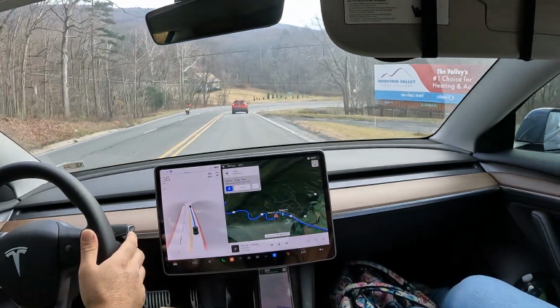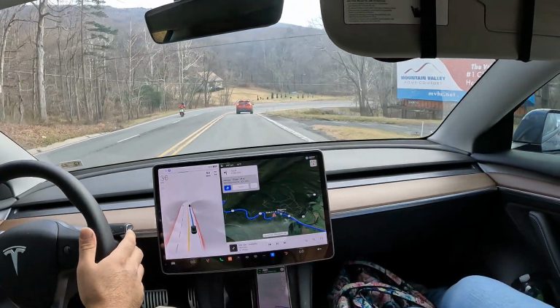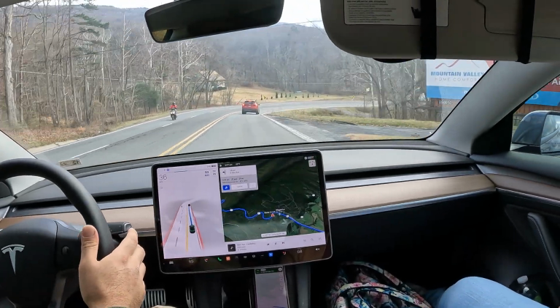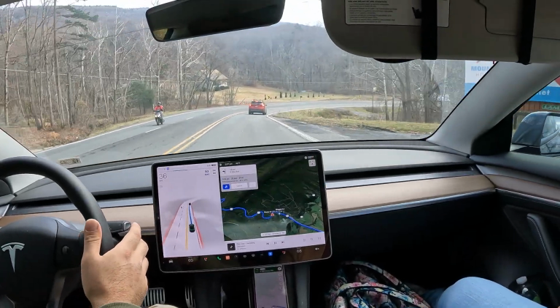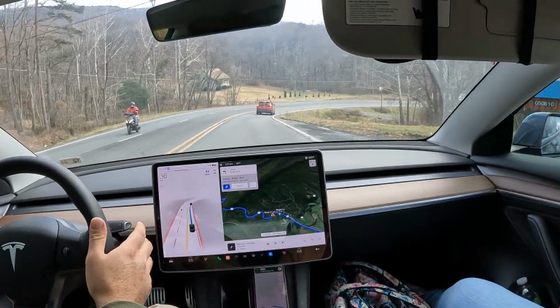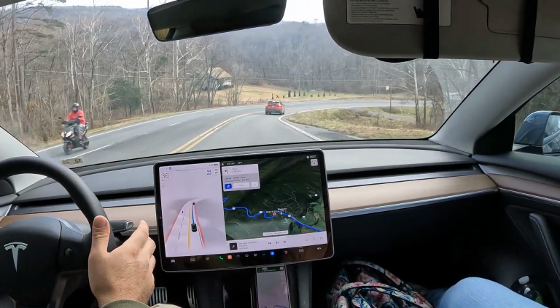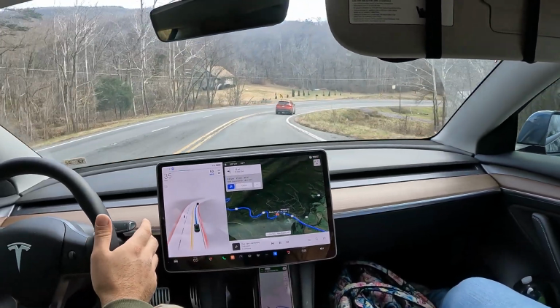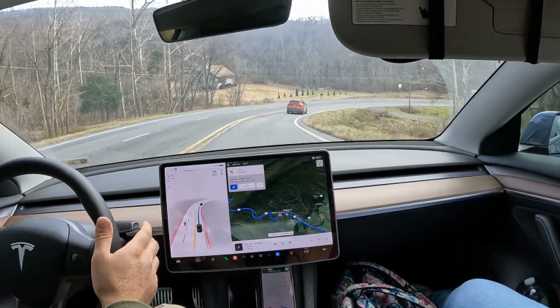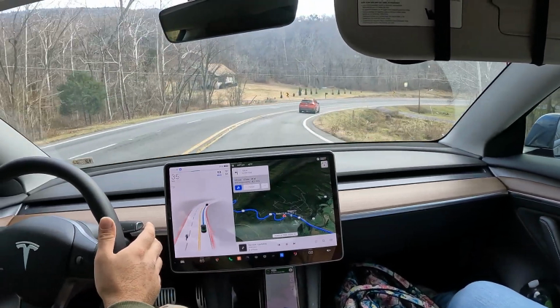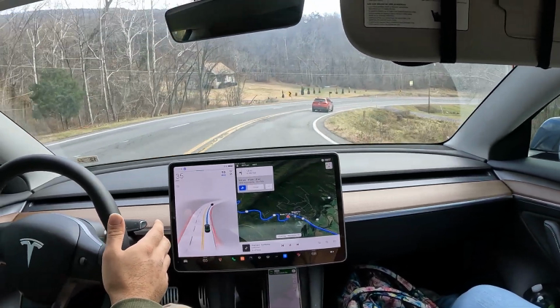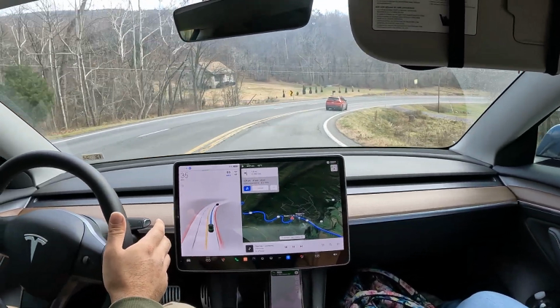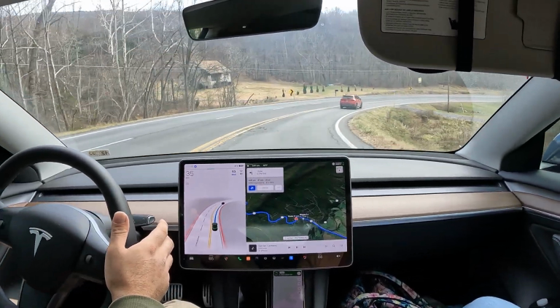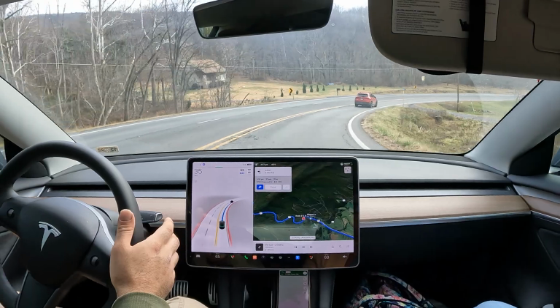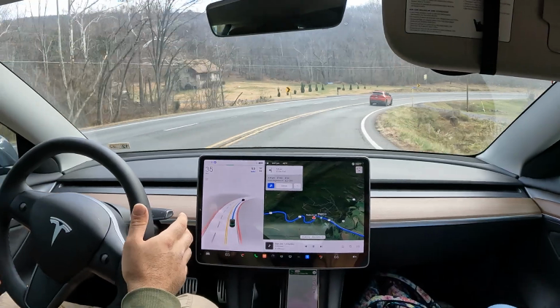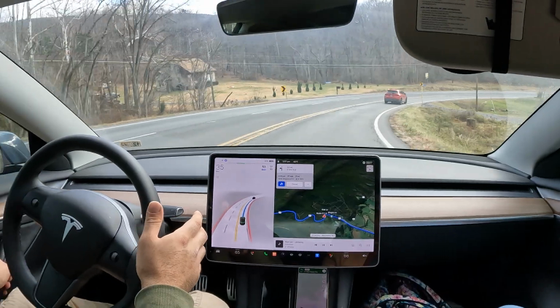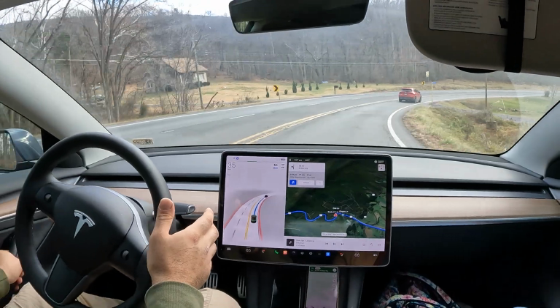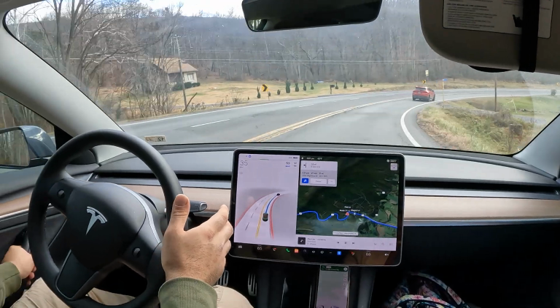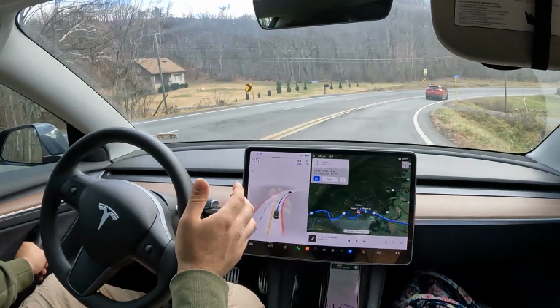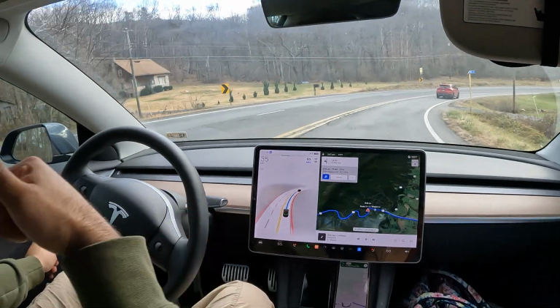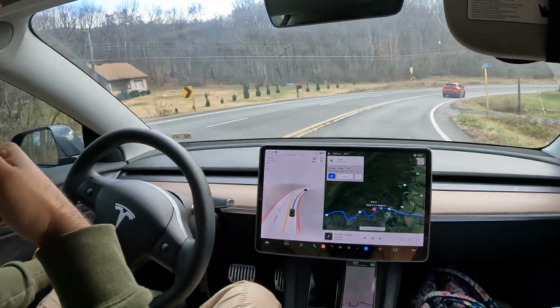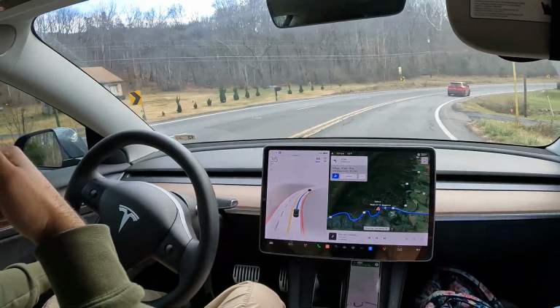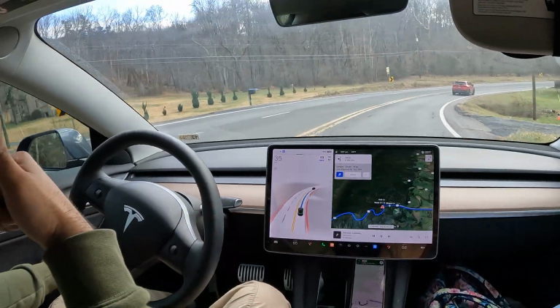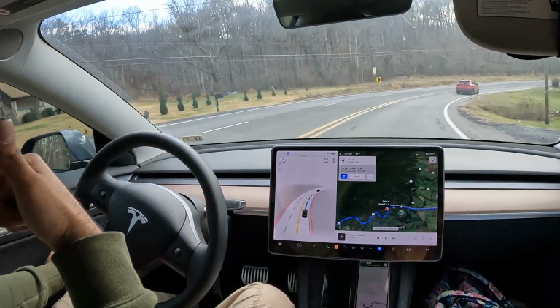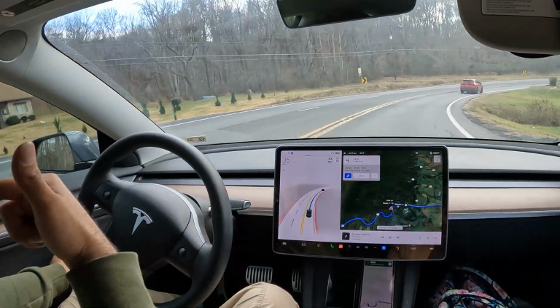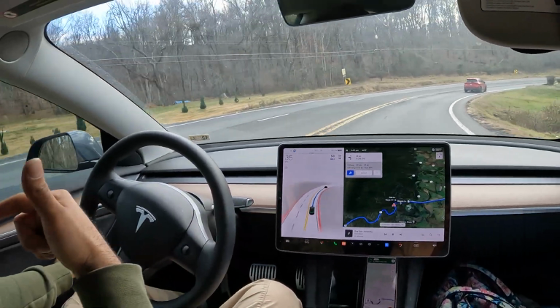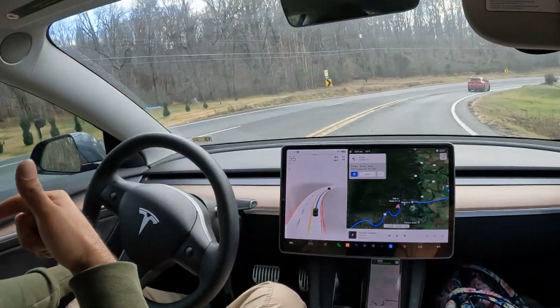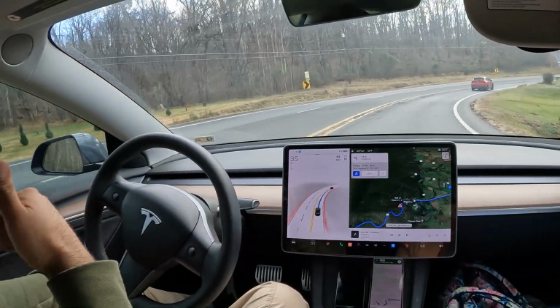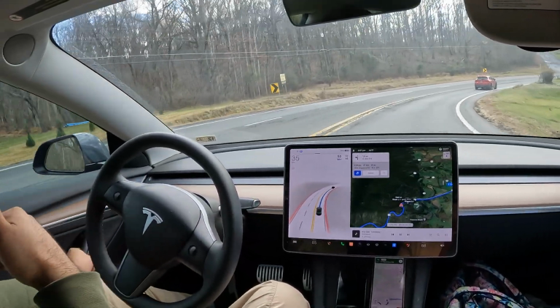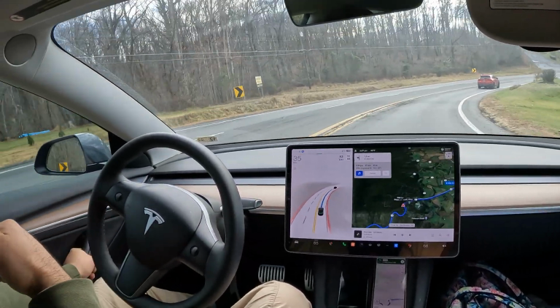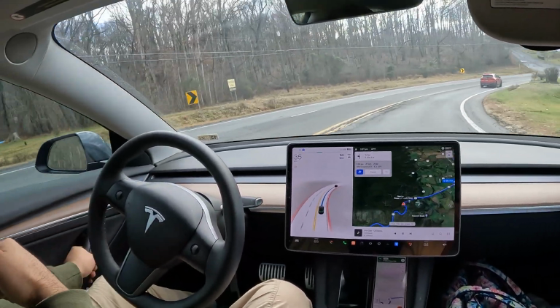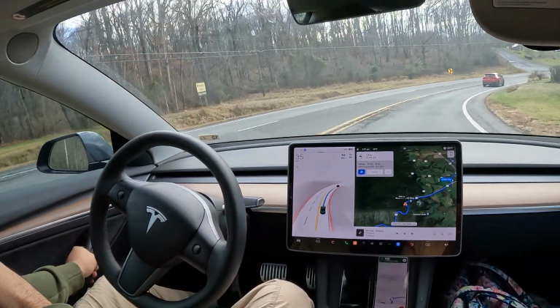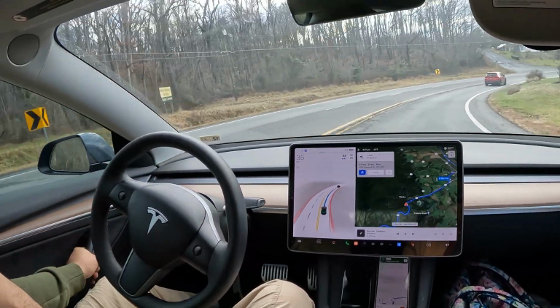There's another driver here having fun going up the mountain — I don't even know if that thing can make it up there.